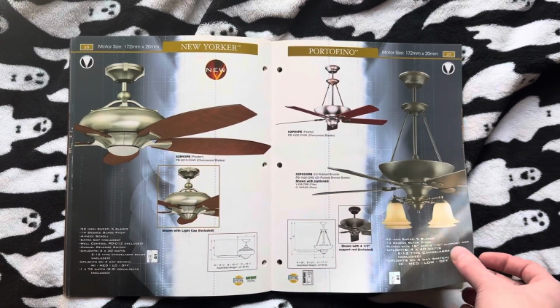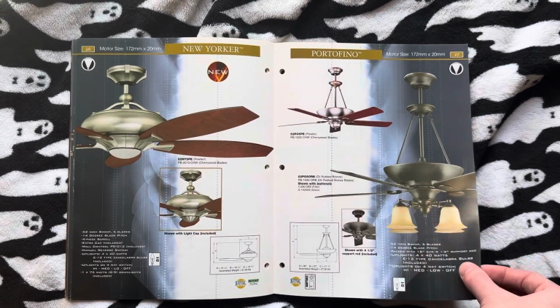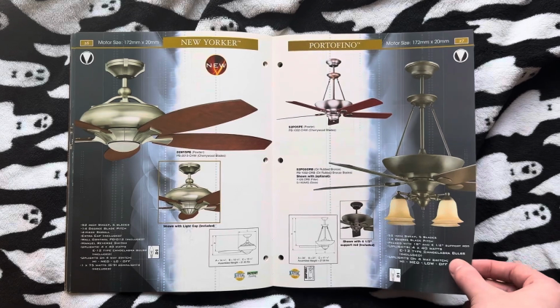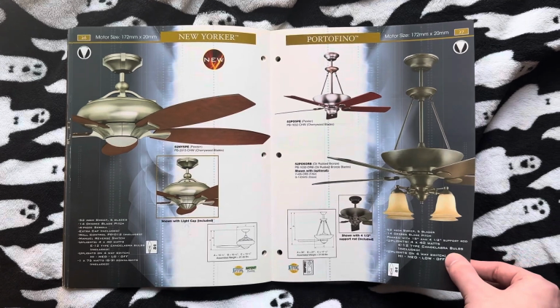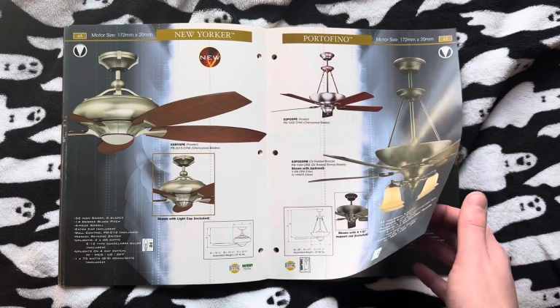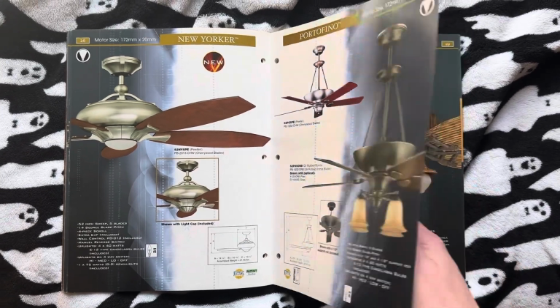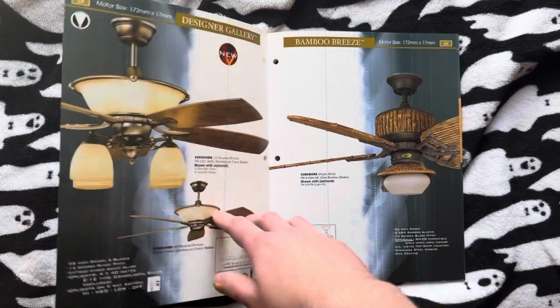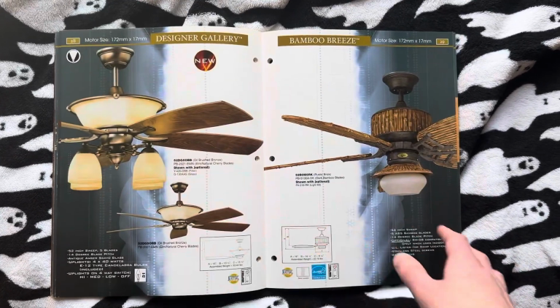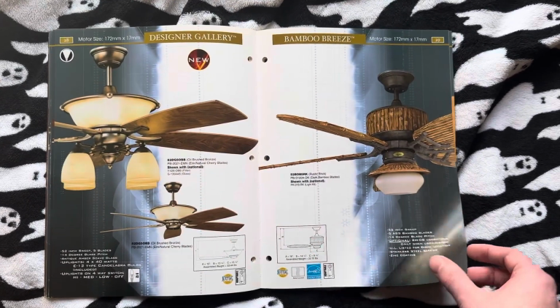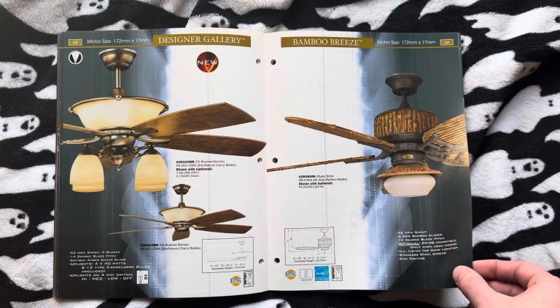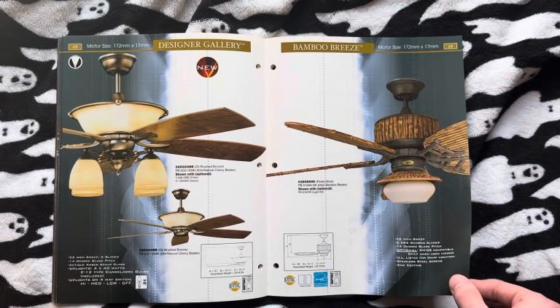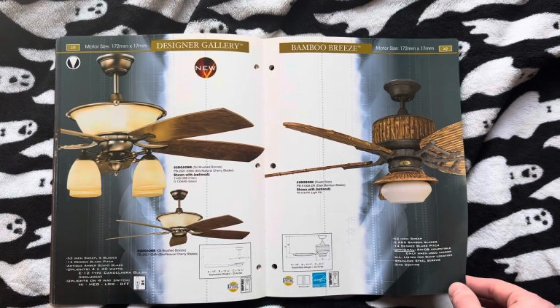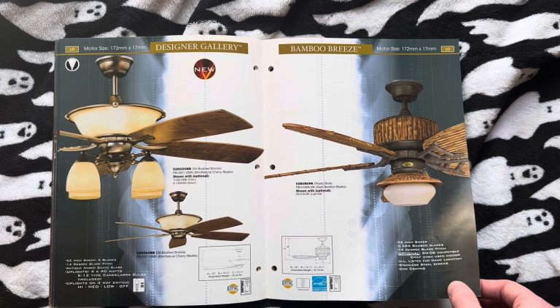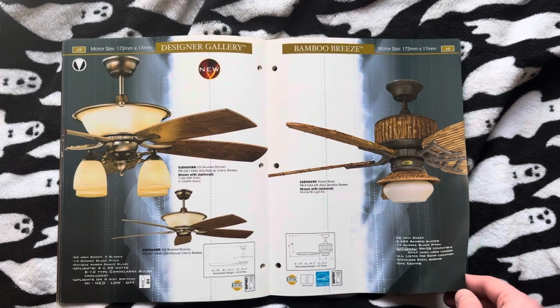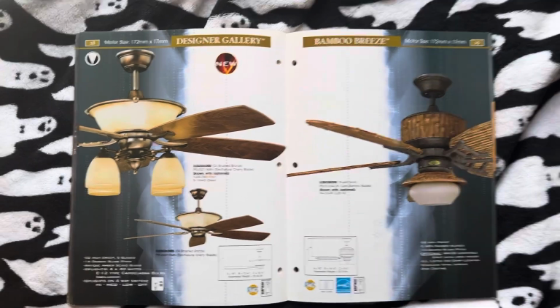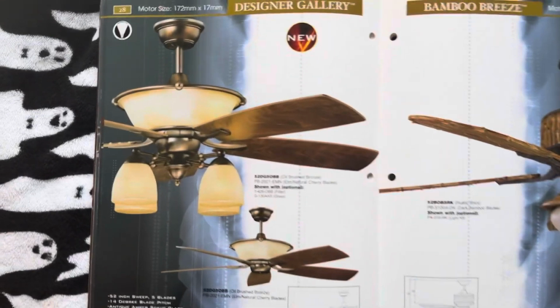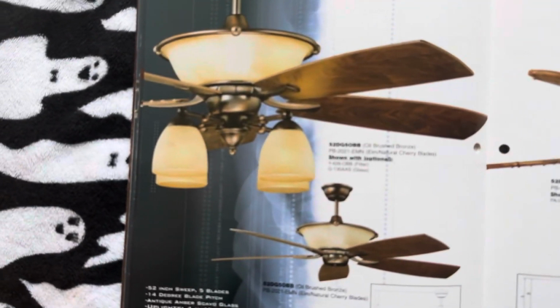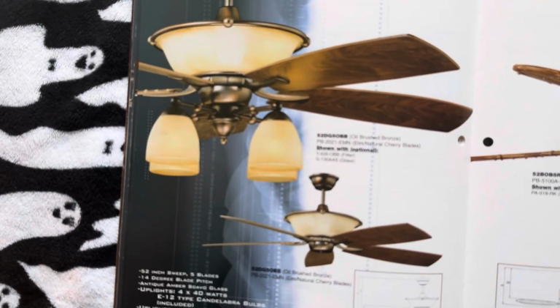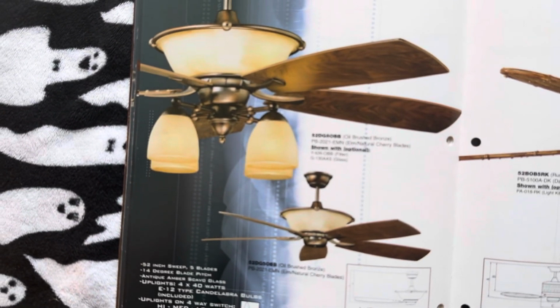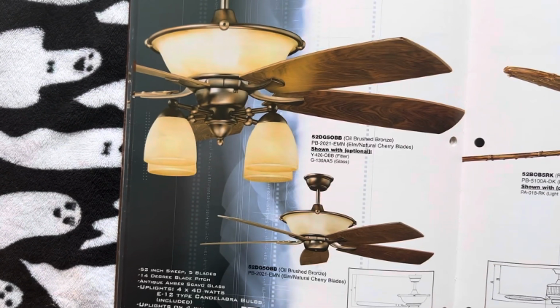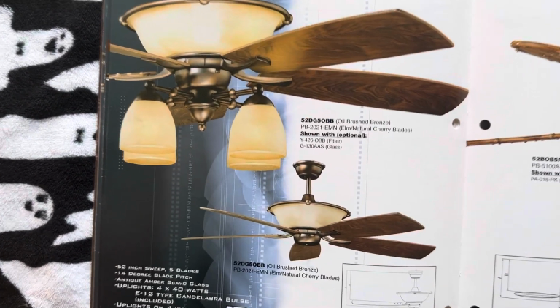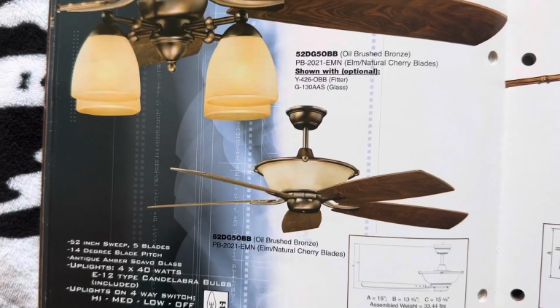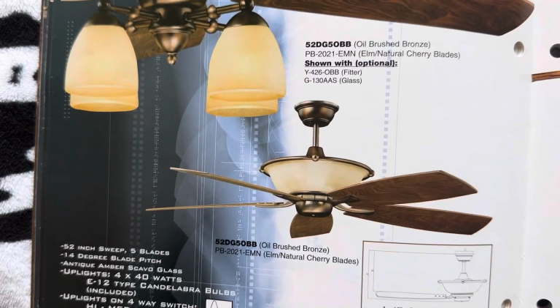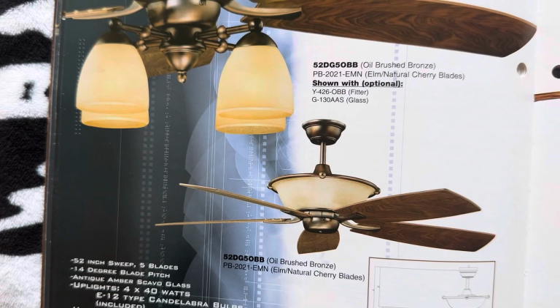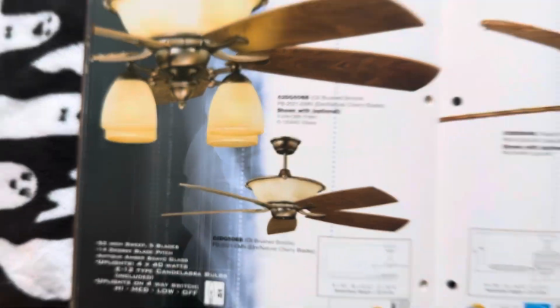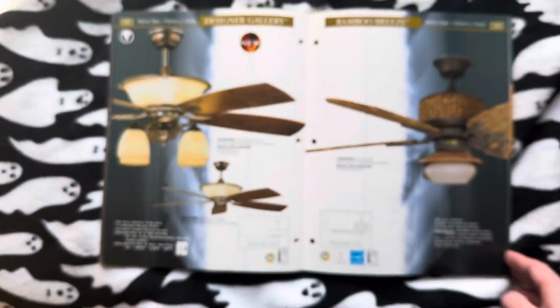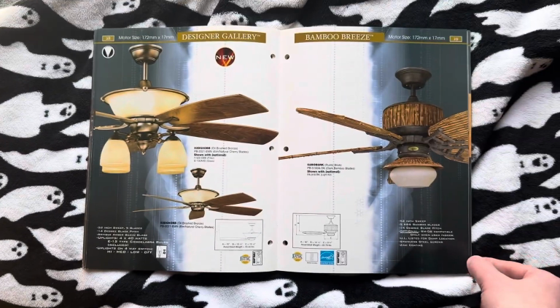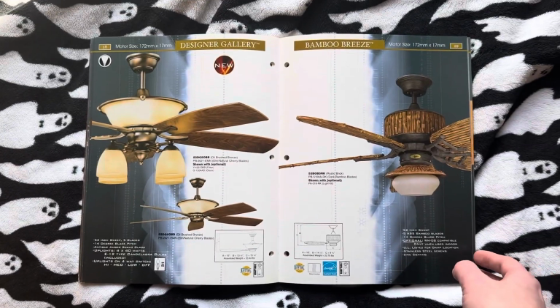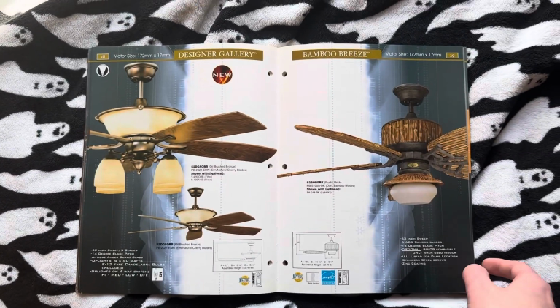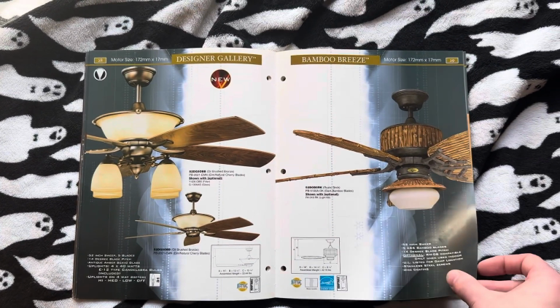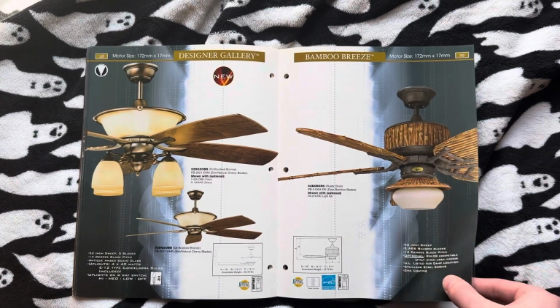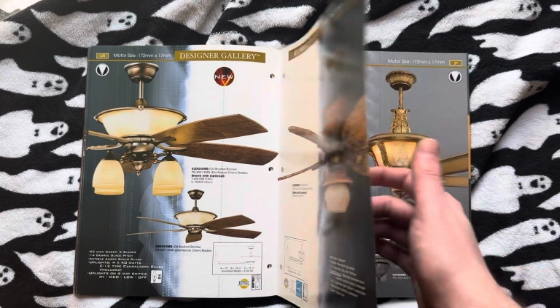There's the New Yorker and the Portofino. The Designer Gallery and the Bamboo Breeze. Now, actually, Mesa Vista, which I talked about in the previous Concord video for a second, had a fan very similar to that.